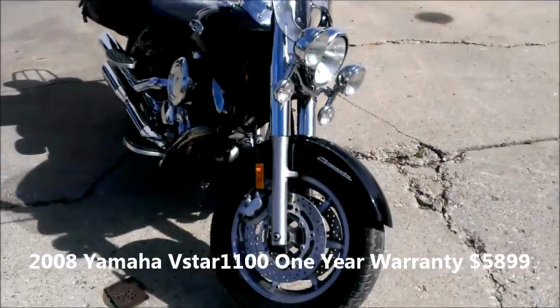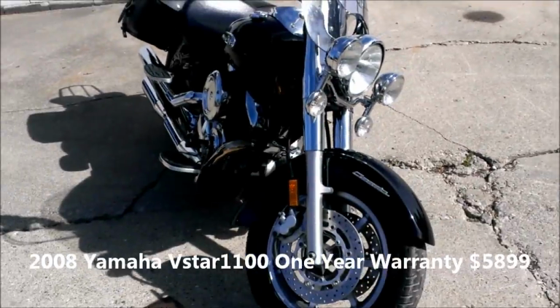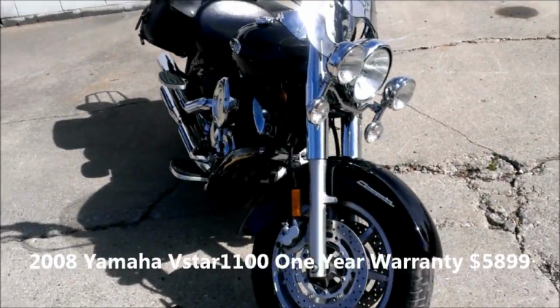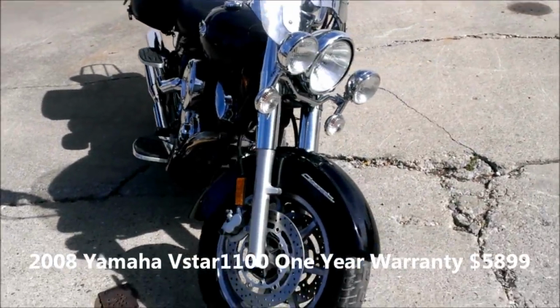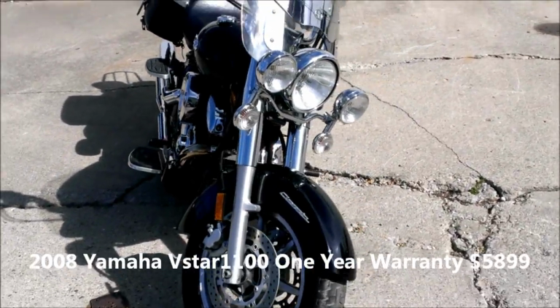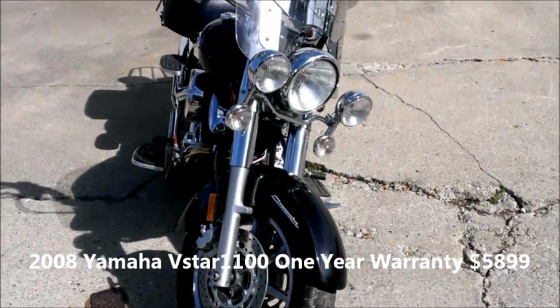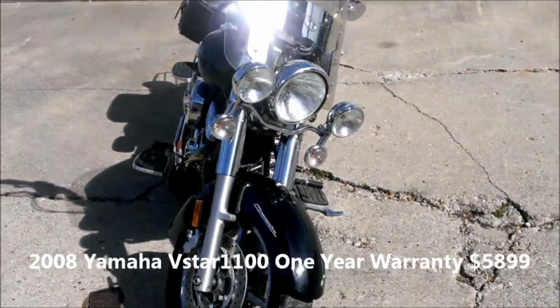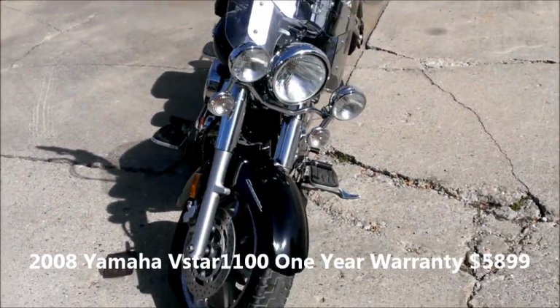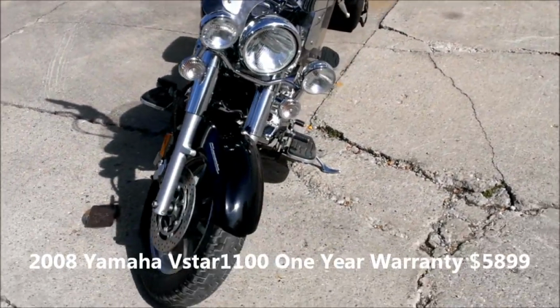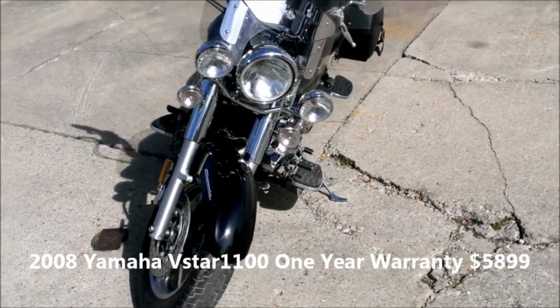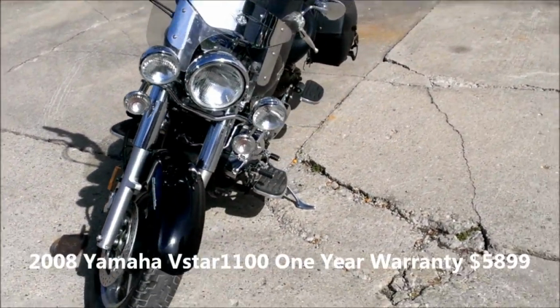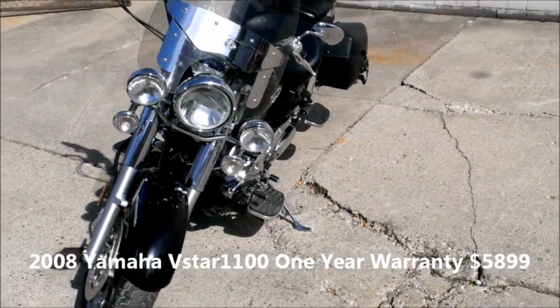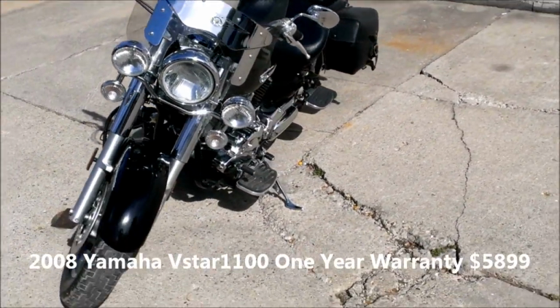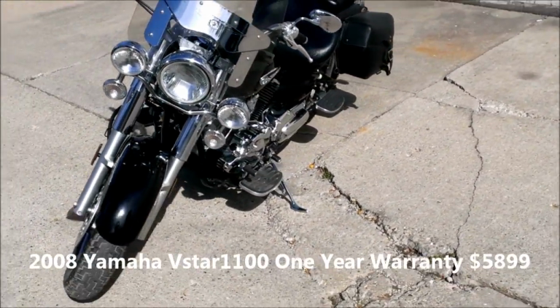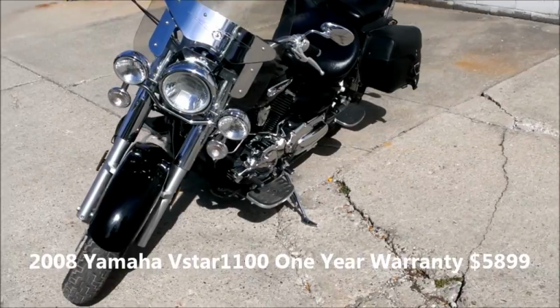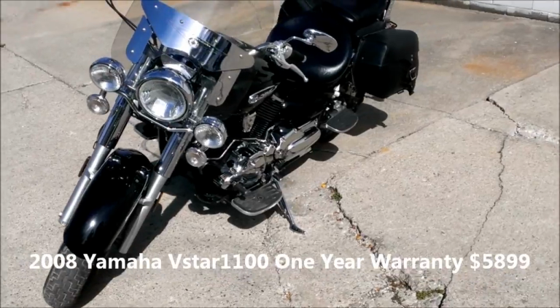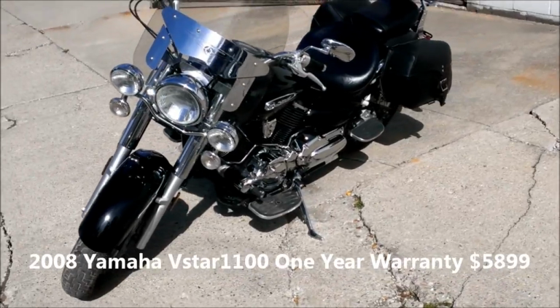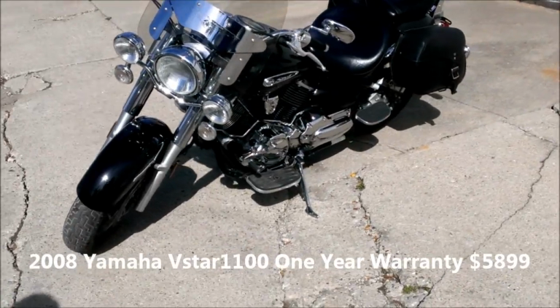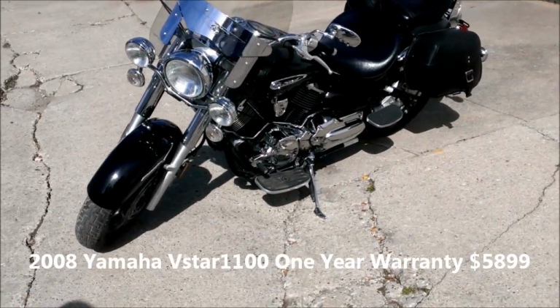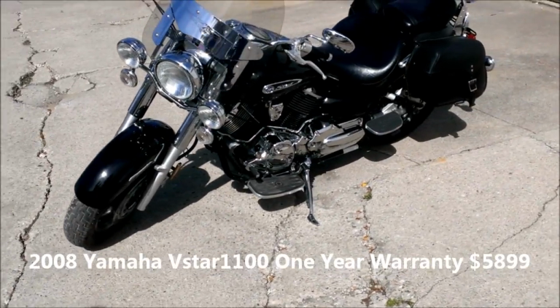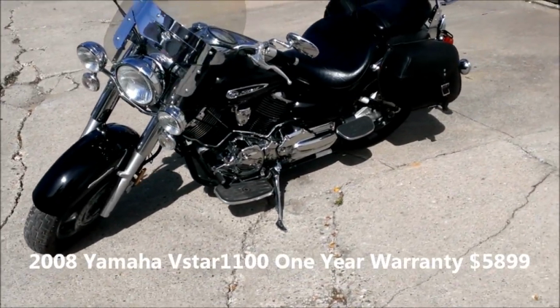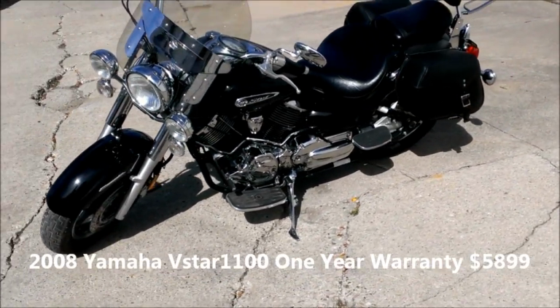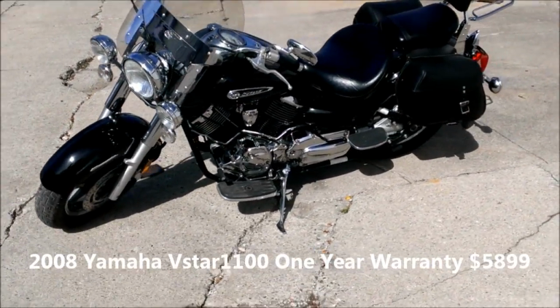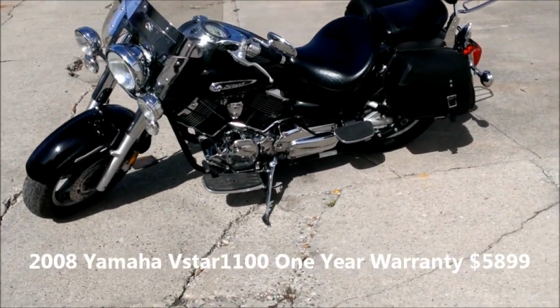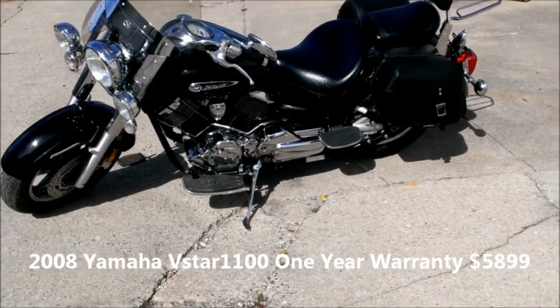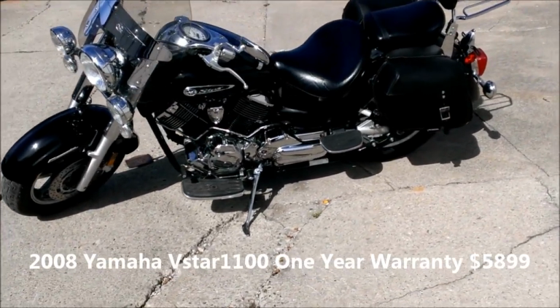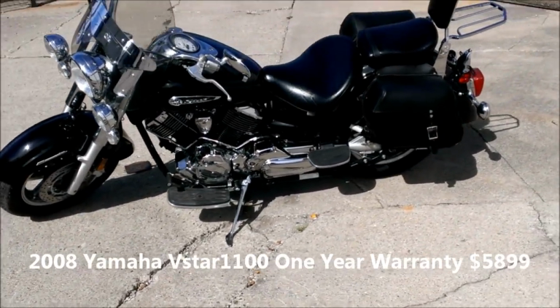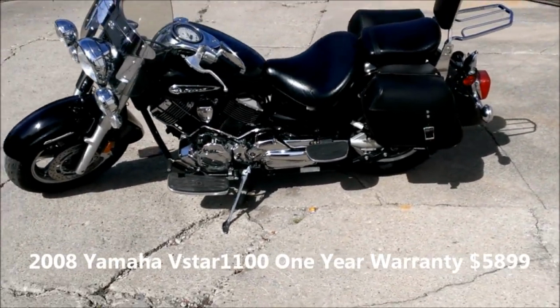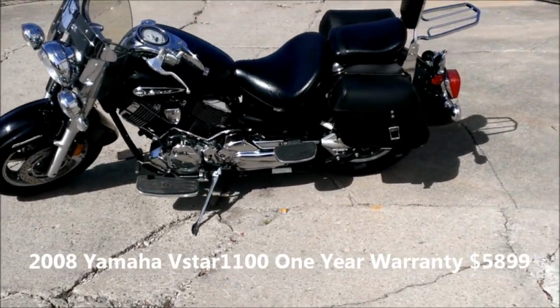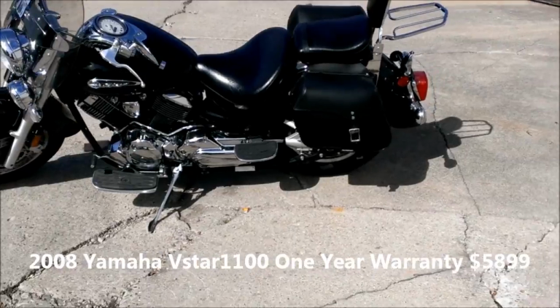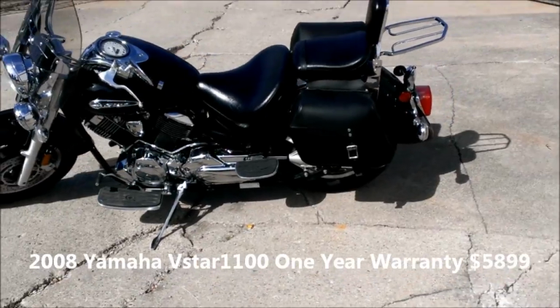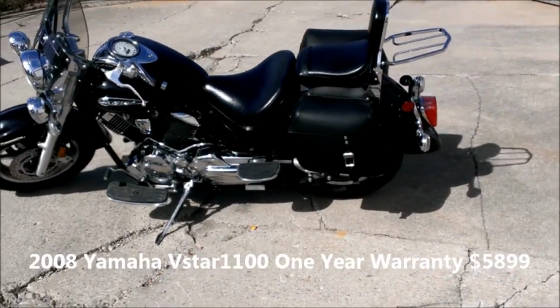Hey guys, we've got a 2008 Yamaha V-Star 1100 Classic for sale with all the extras. Raven paint with ghost flames and Vance and Heinz slash cut exhaust make this V-Star sound as cool as it looks.